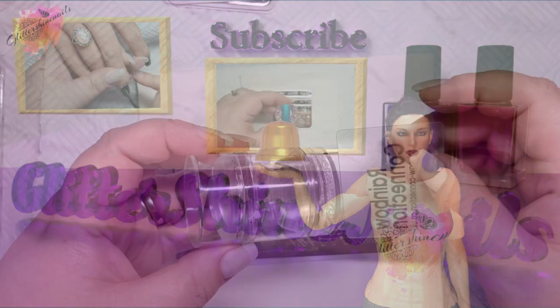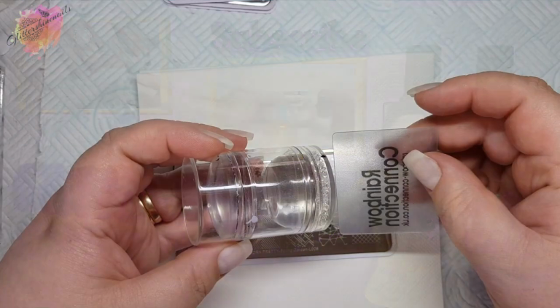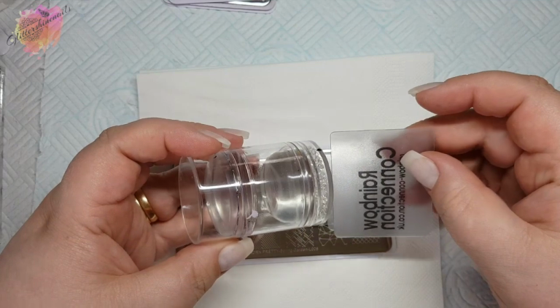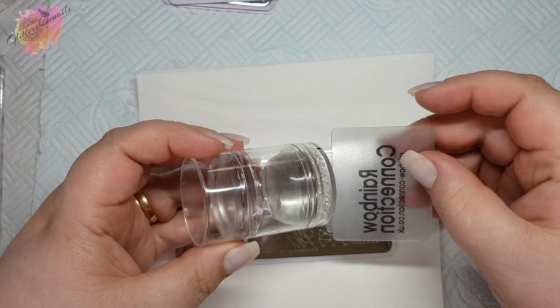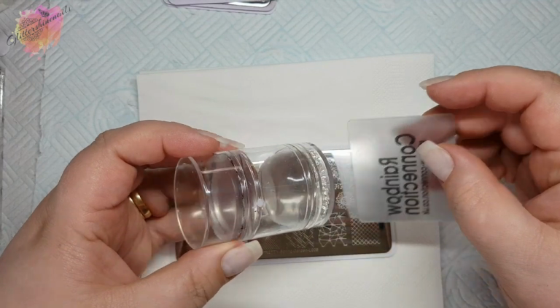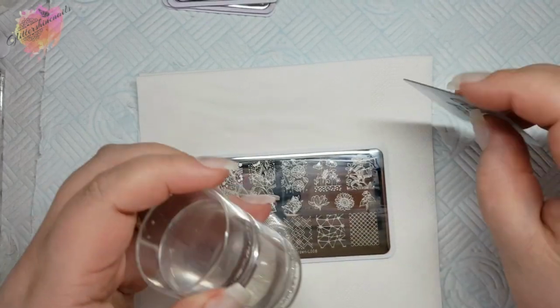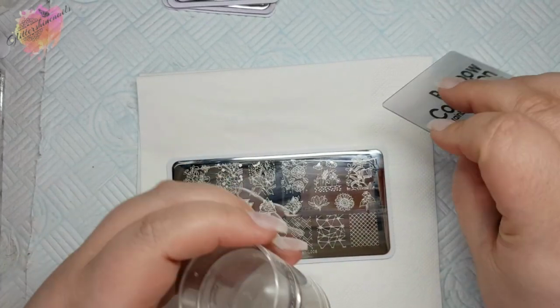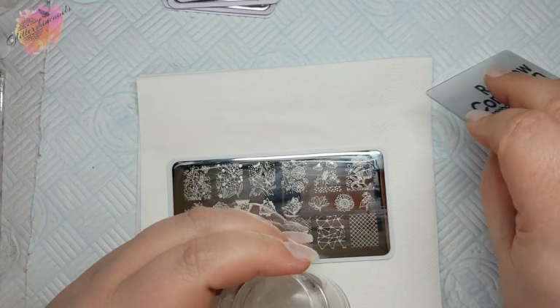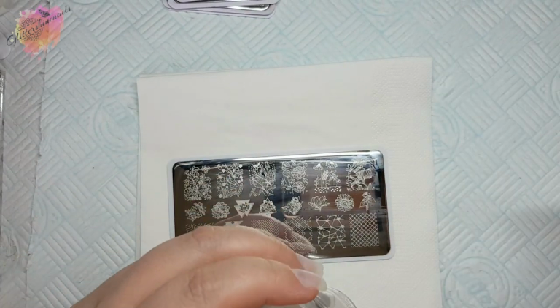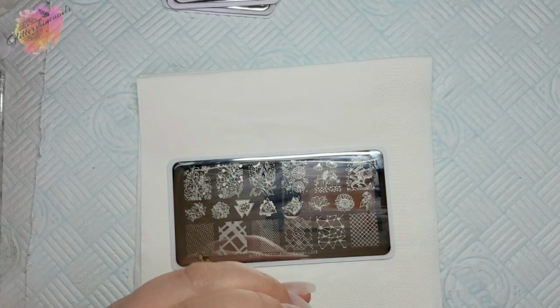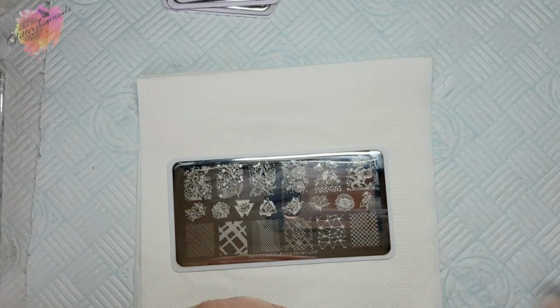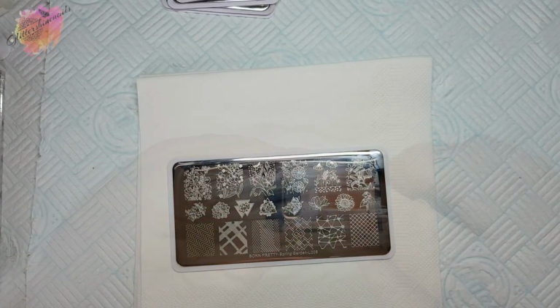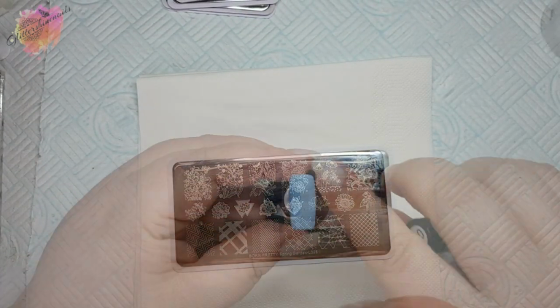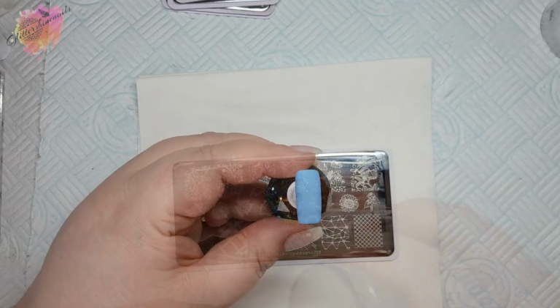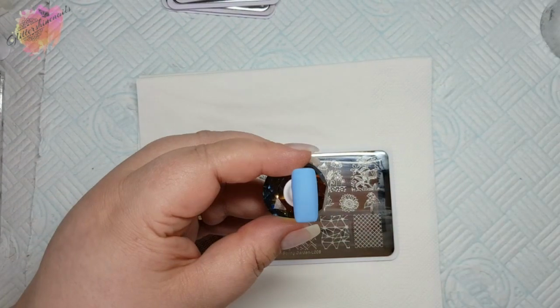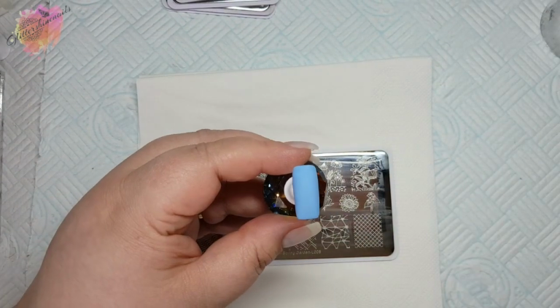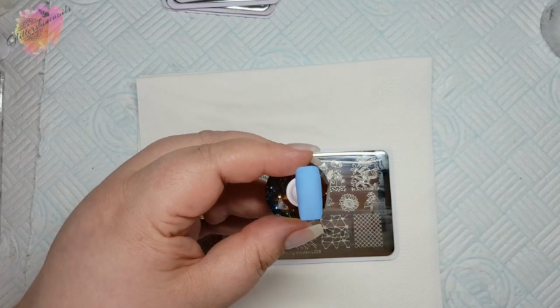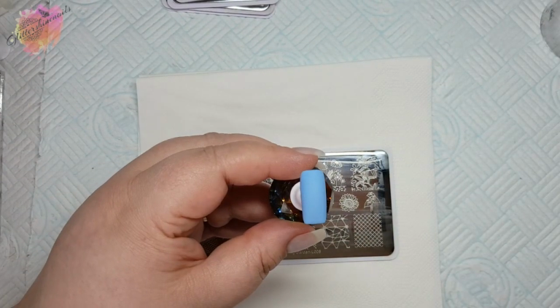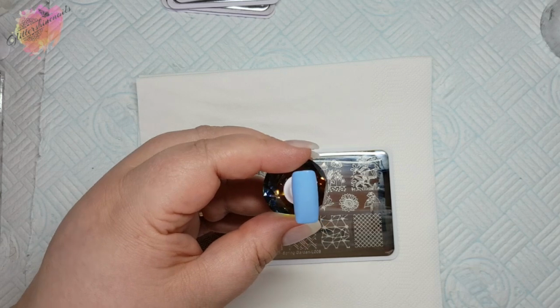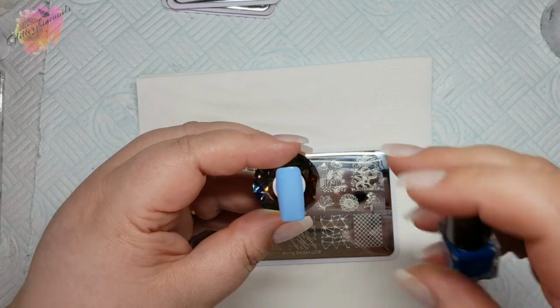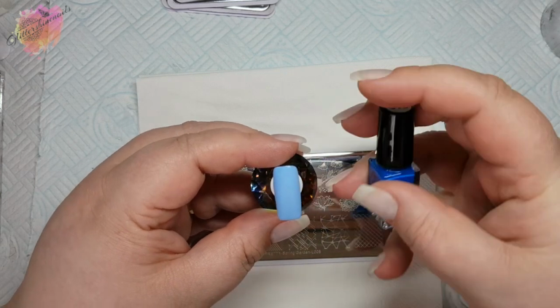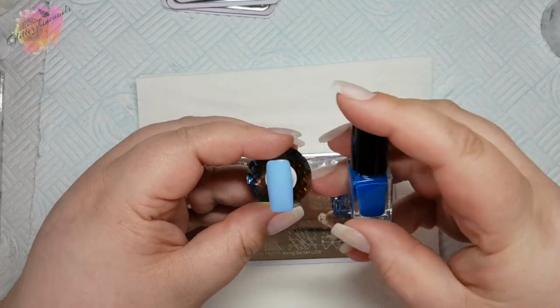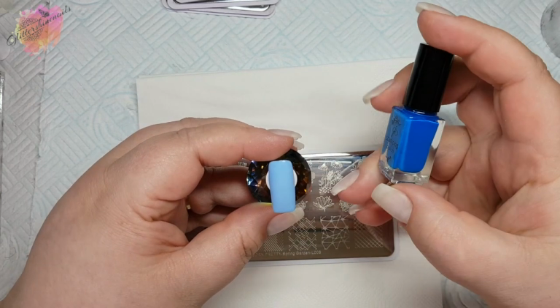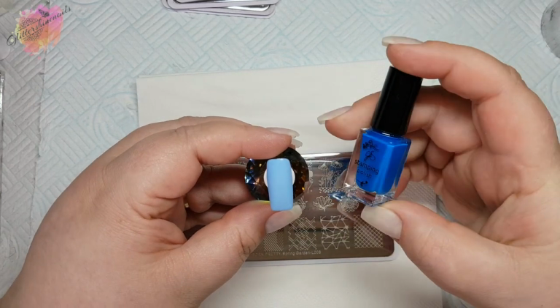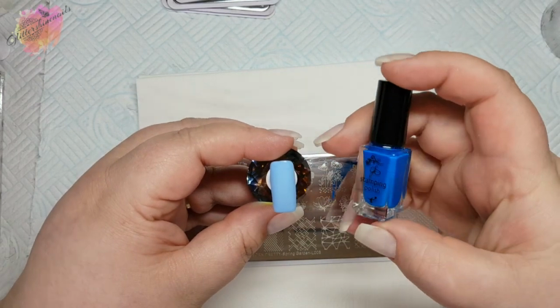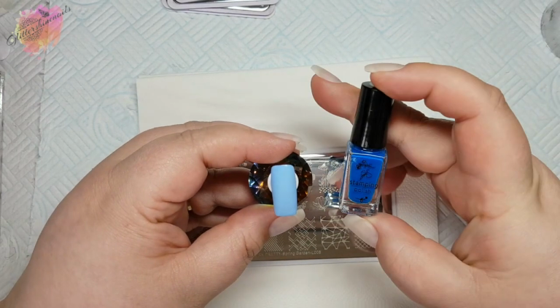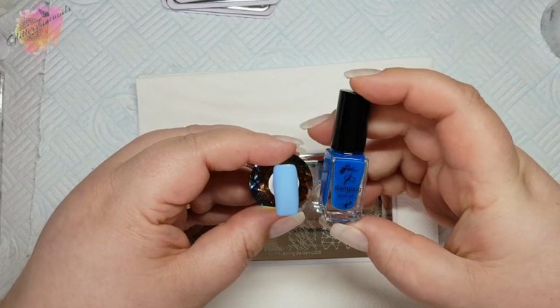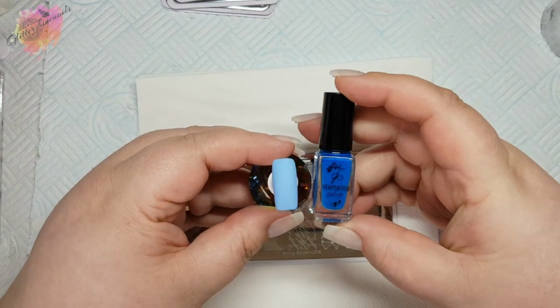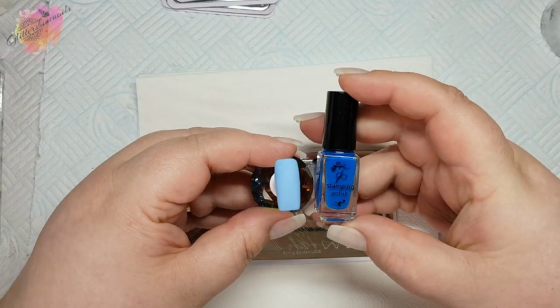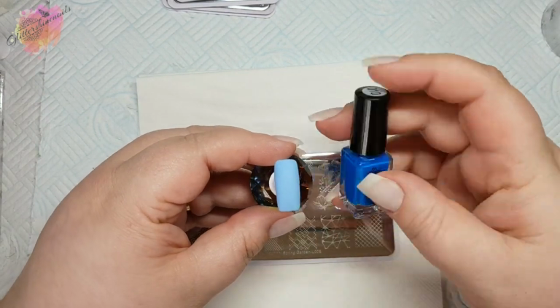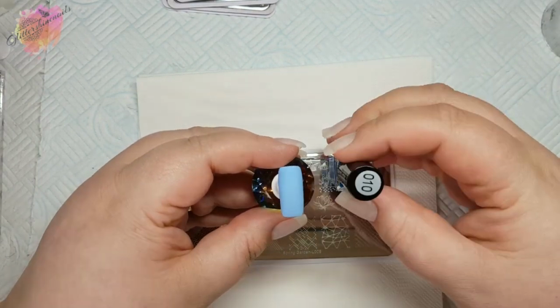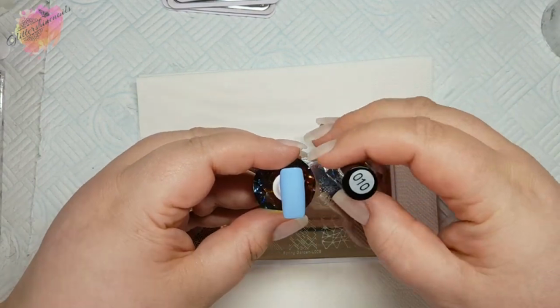I have my usual stamper and scraper along with six coloured nail tips. I'll be taking three swatches from each plate, starting with Spring Garden L008.